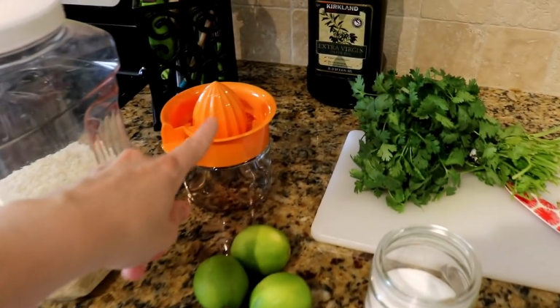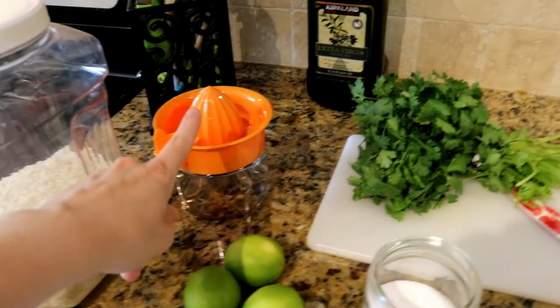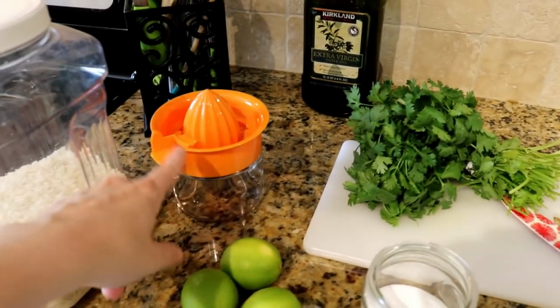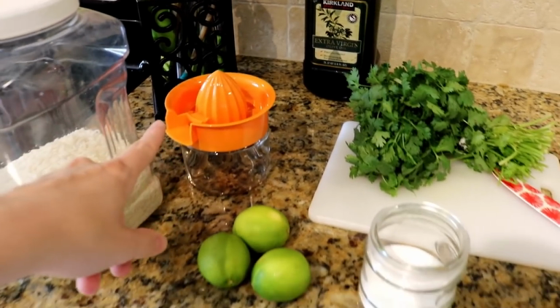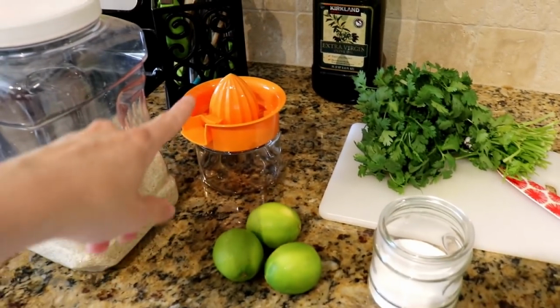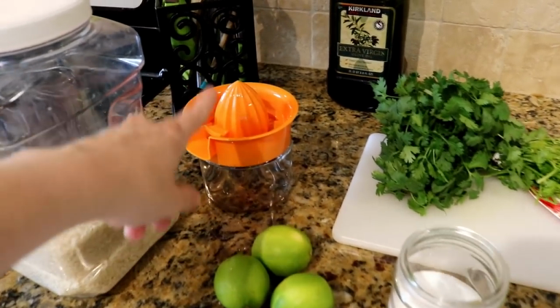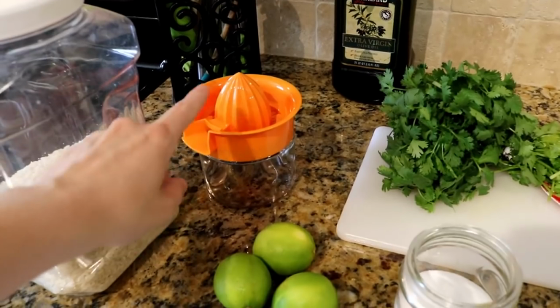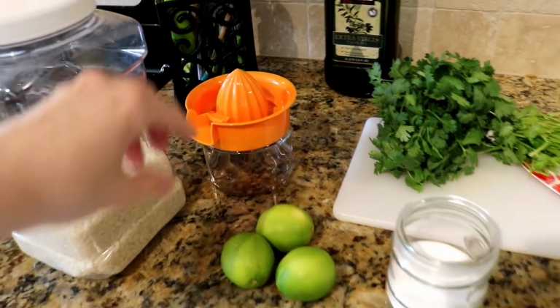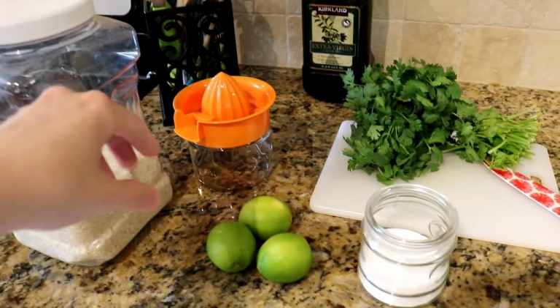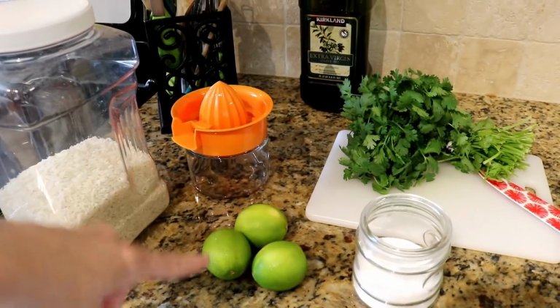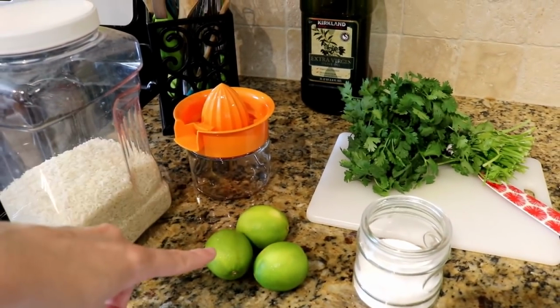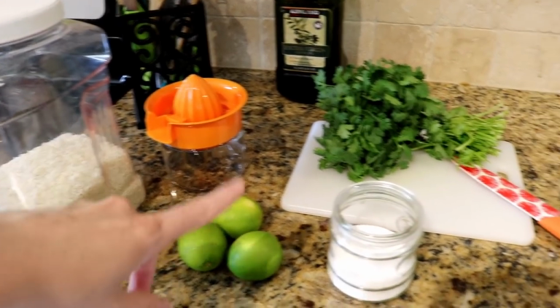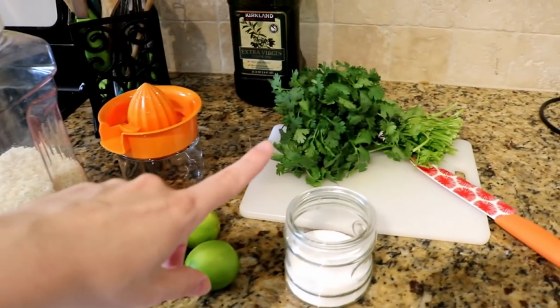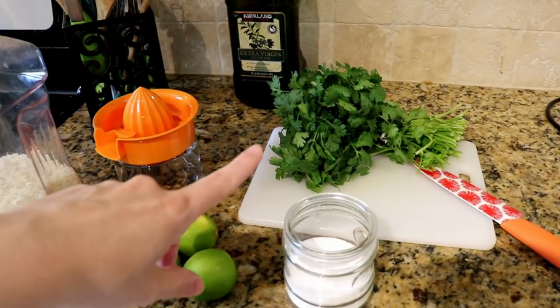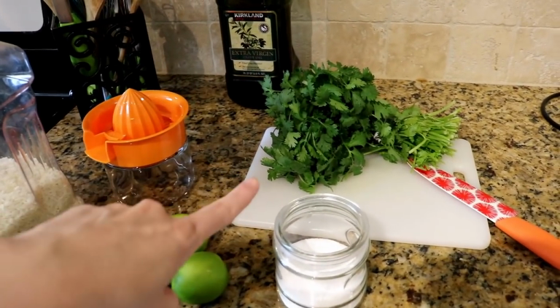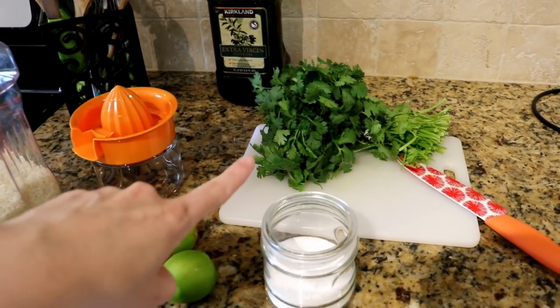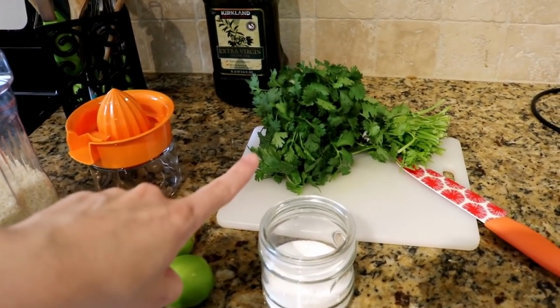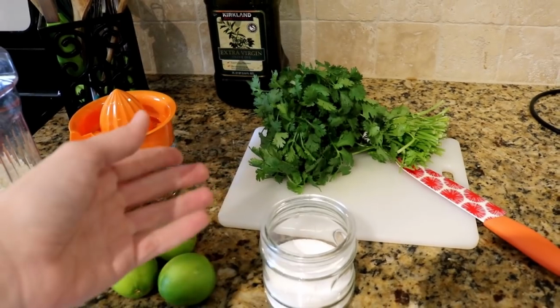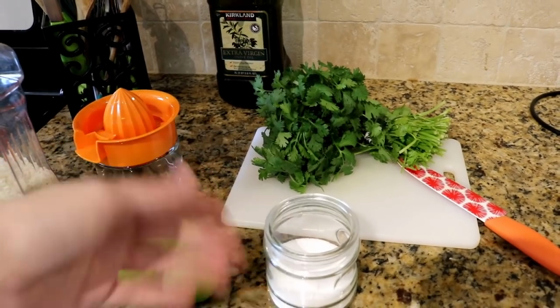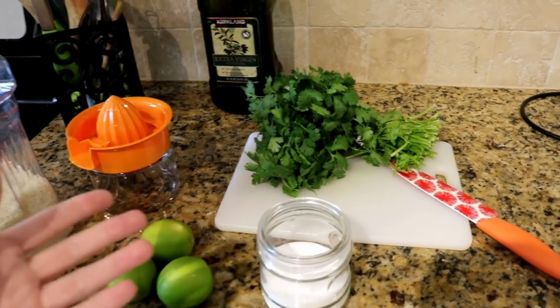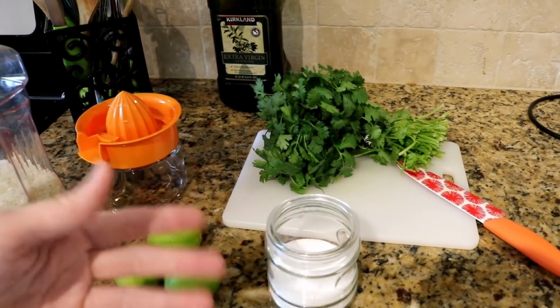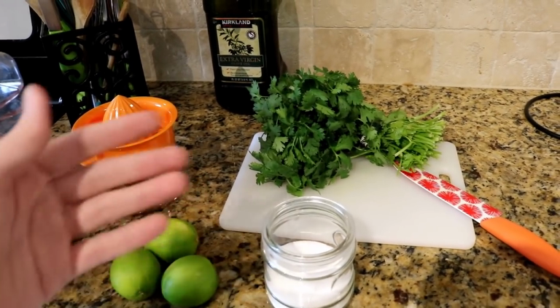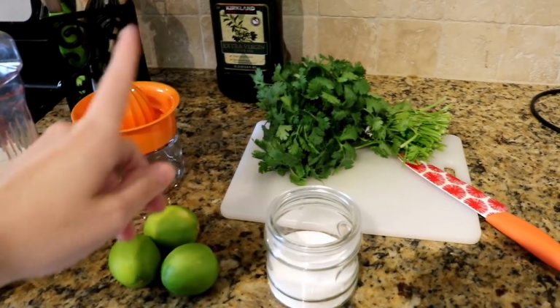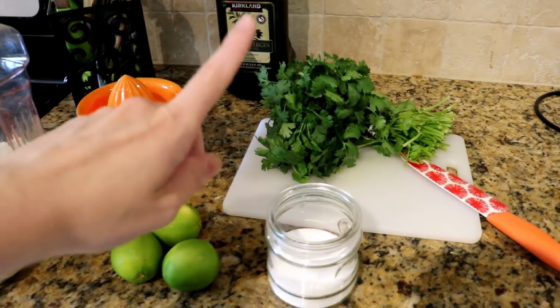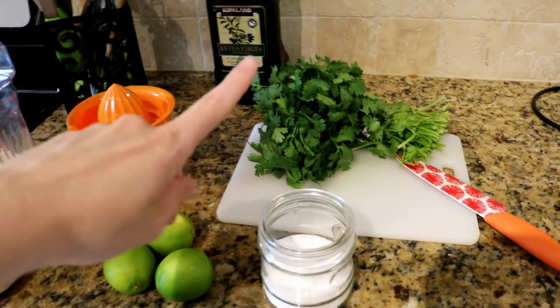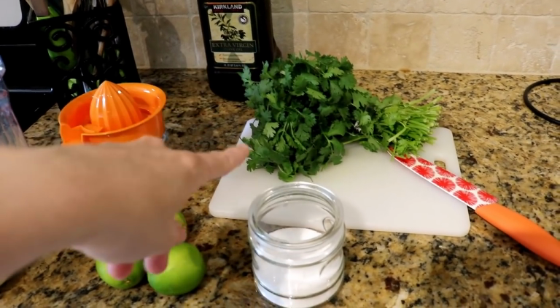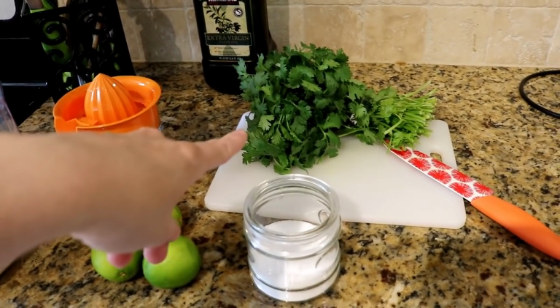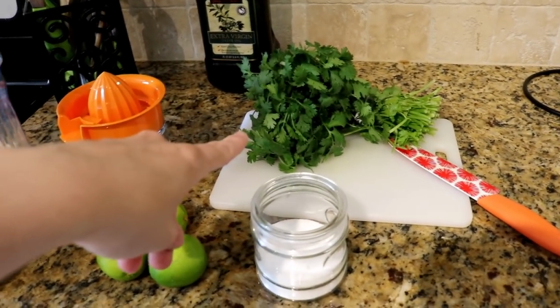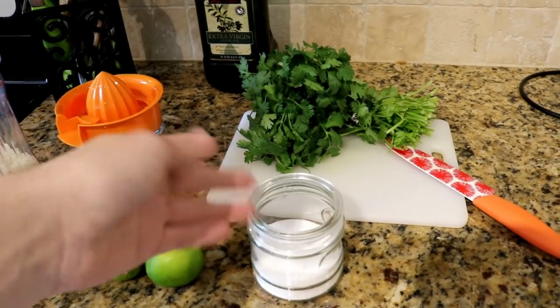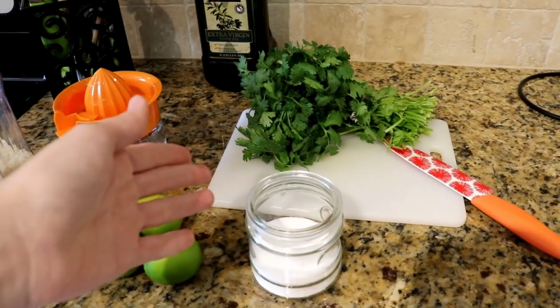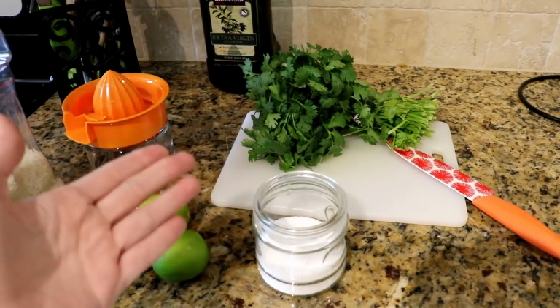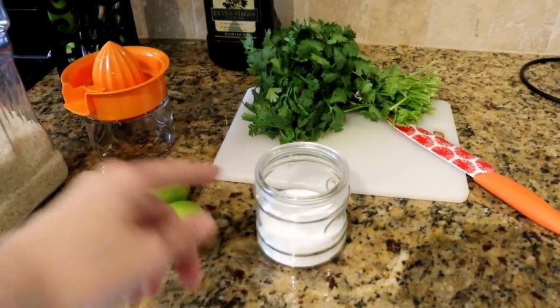I just use an old fashioned — whatever this is called — to strain out the juice. And then also some cilantro. Again, I just kind of eye it, no exact recipe. I will chop all this down and use quite a bit of it, which I'll show you.